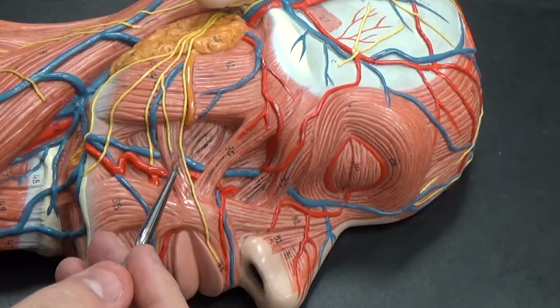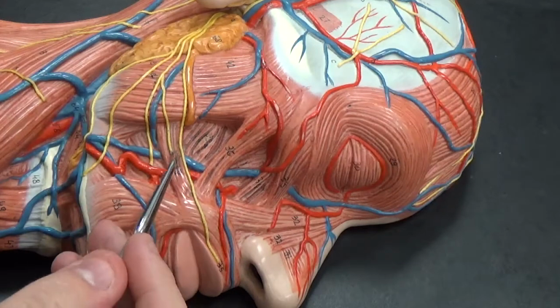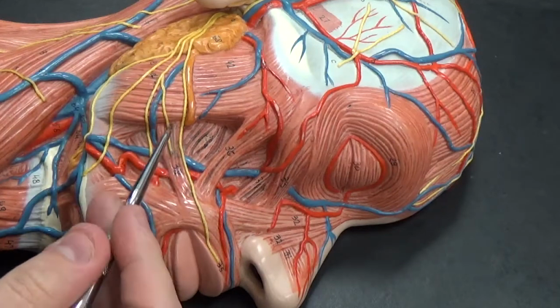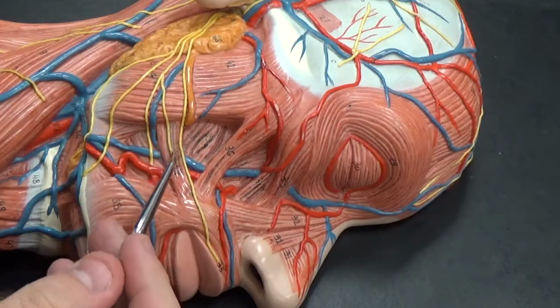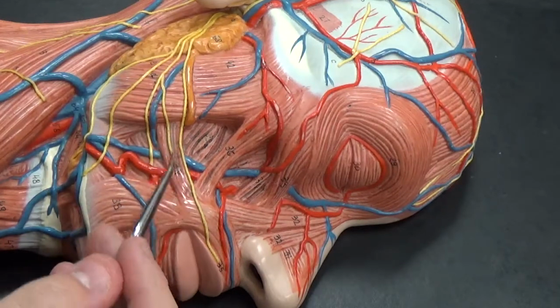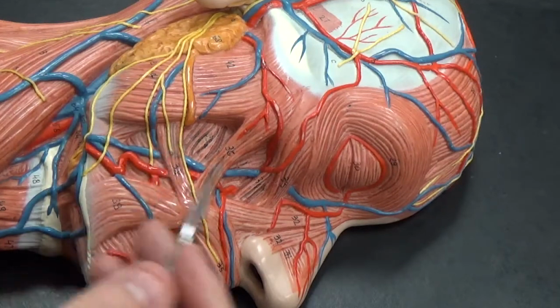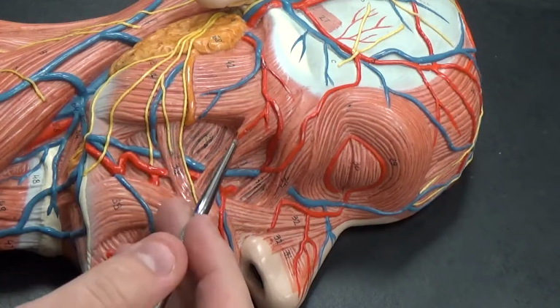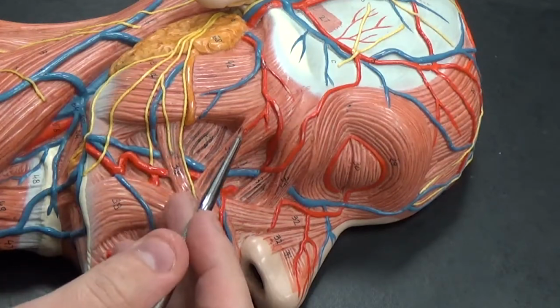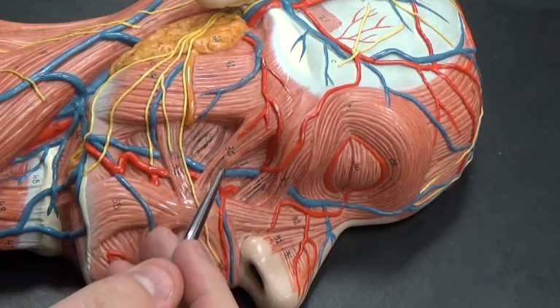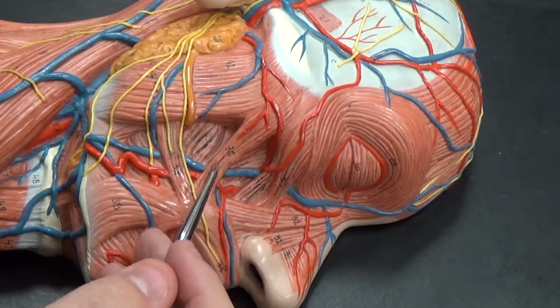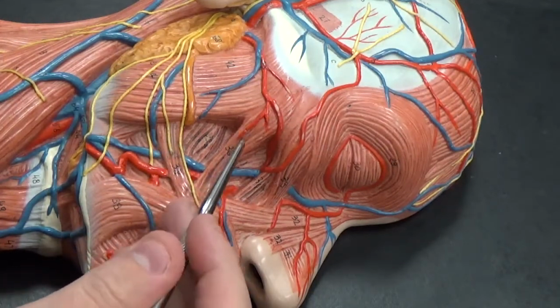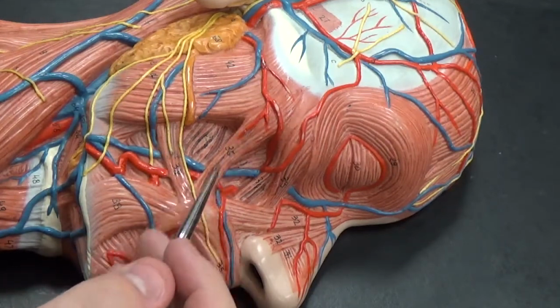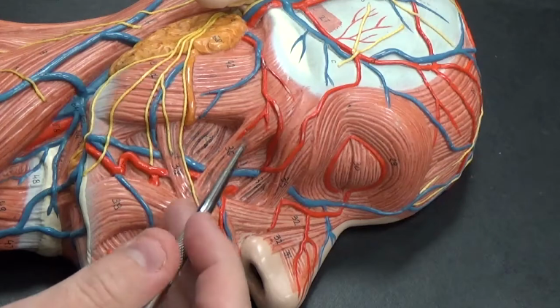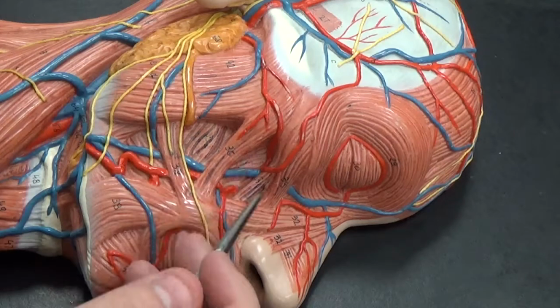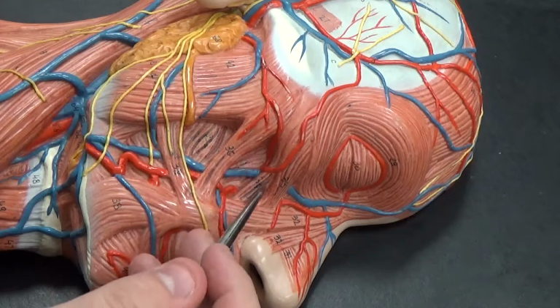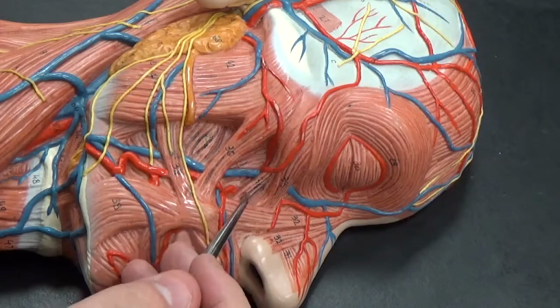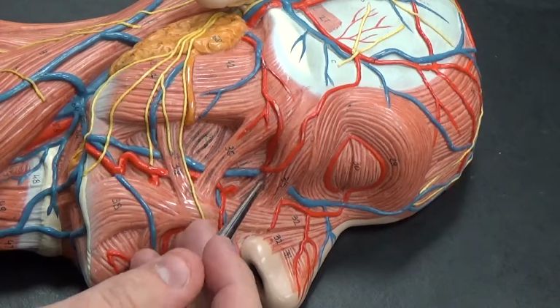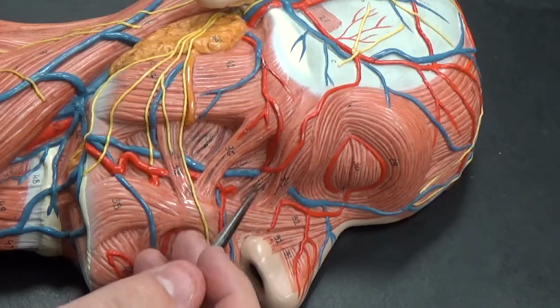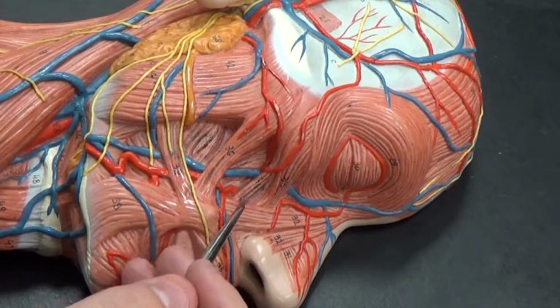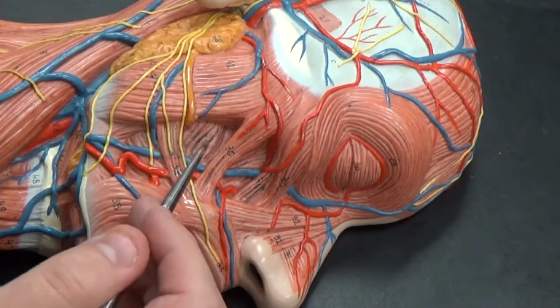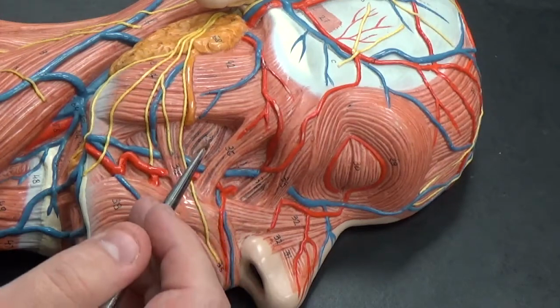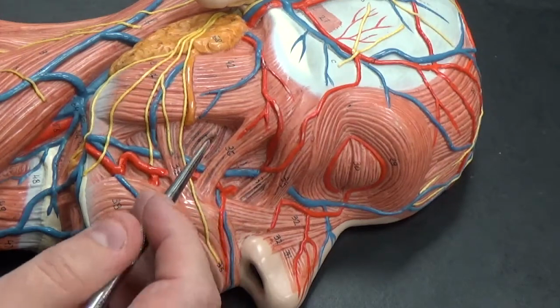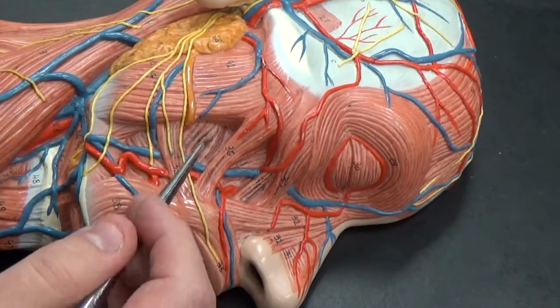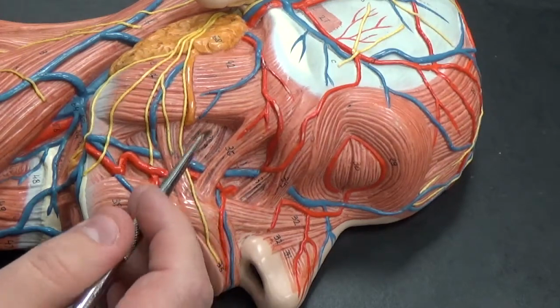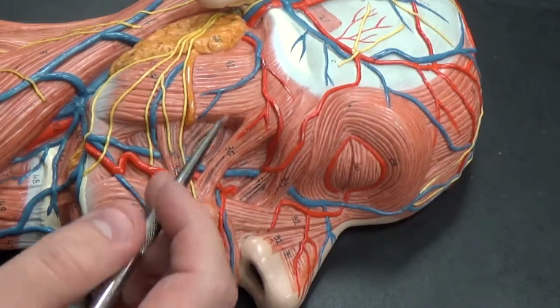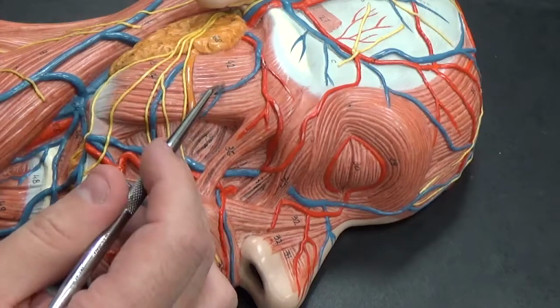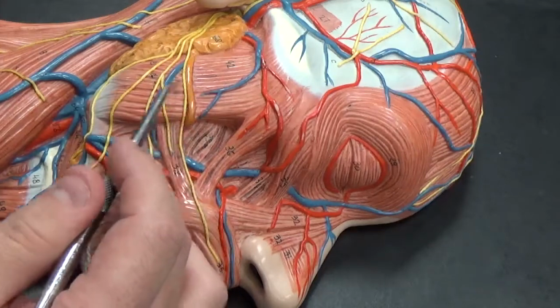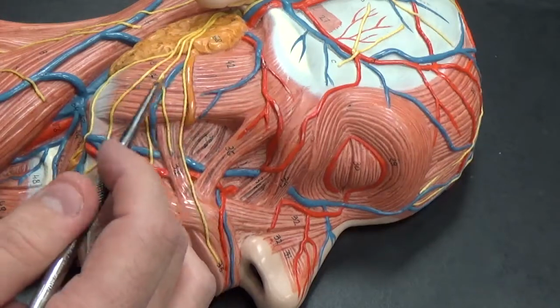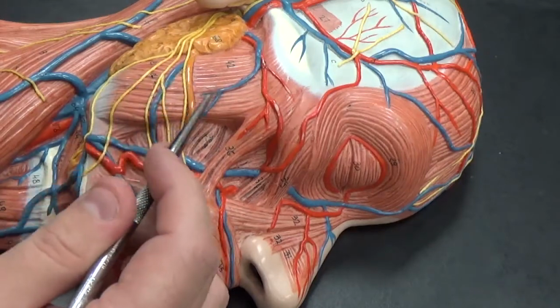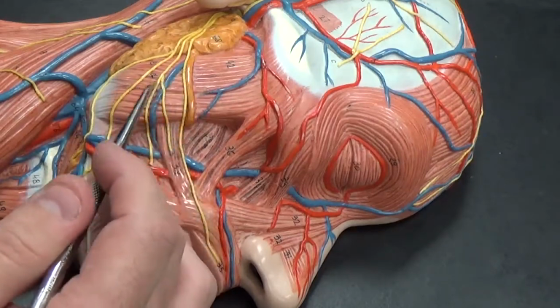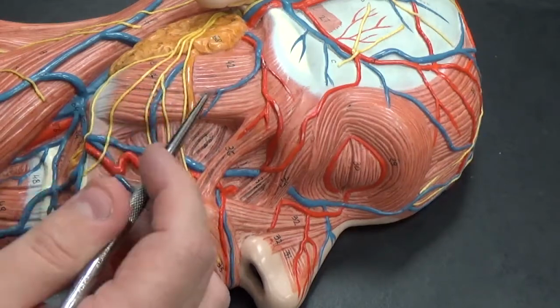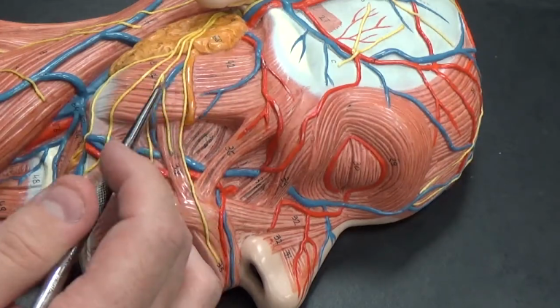On the side here we have the risorius, the zygomaticus major, the zygomaticus minor, the buccinator, and the masseter.